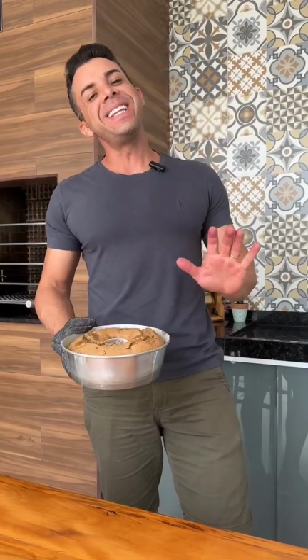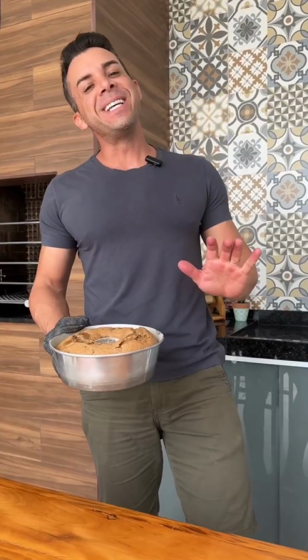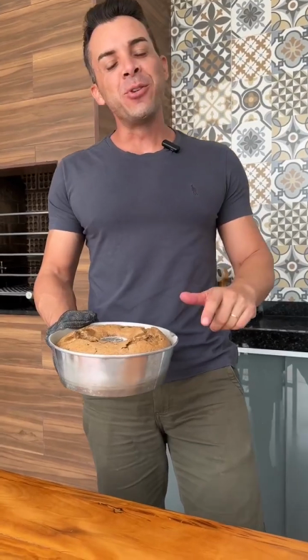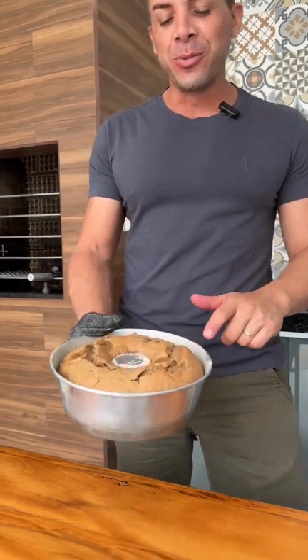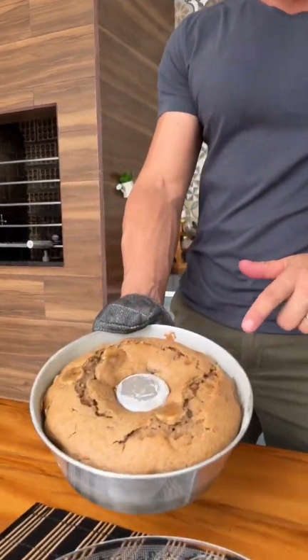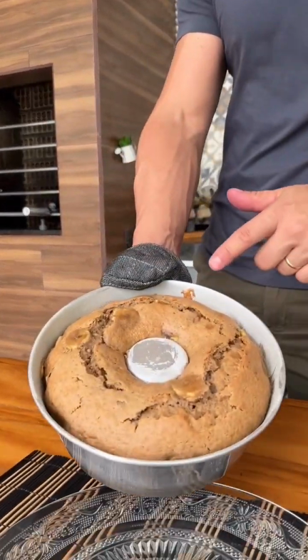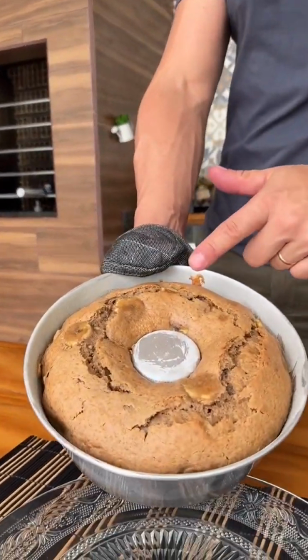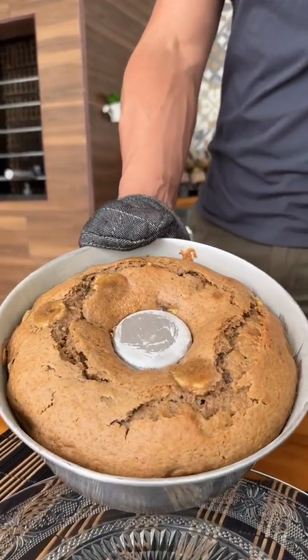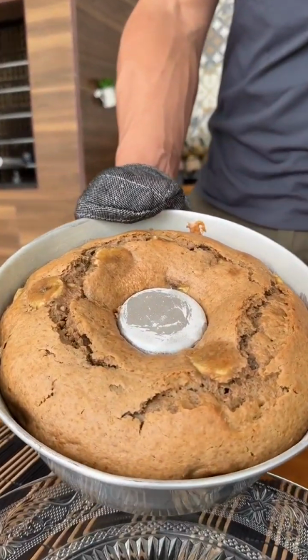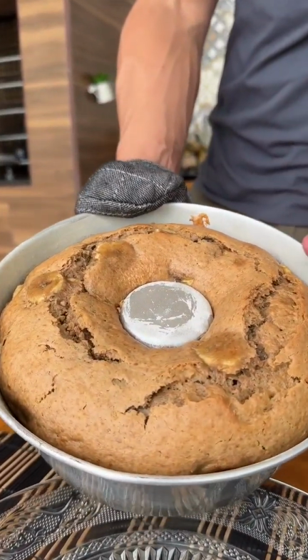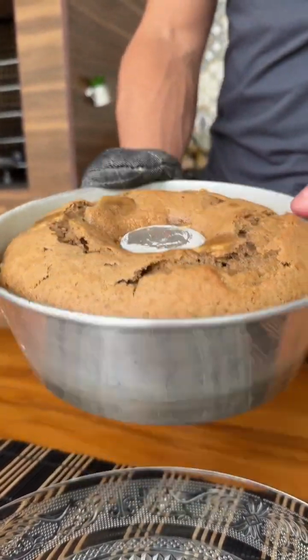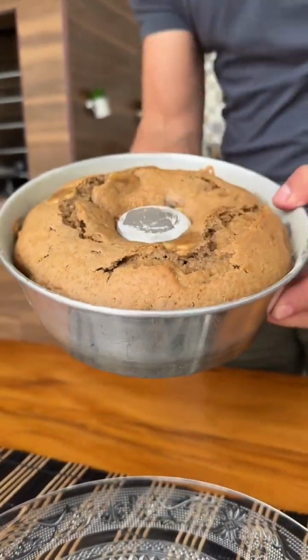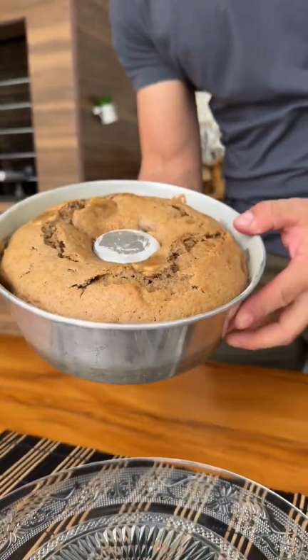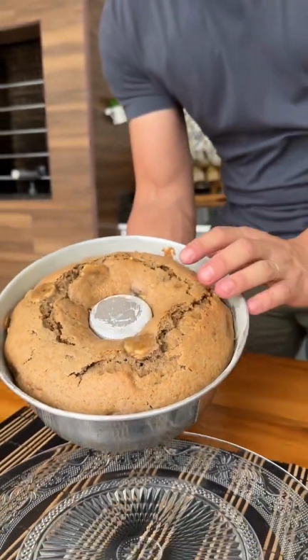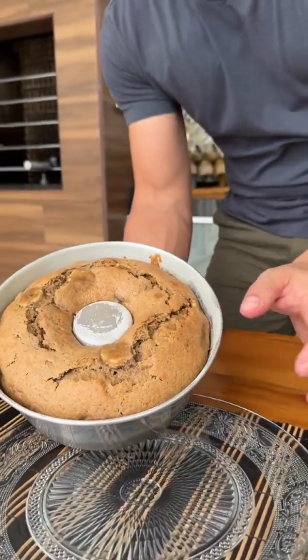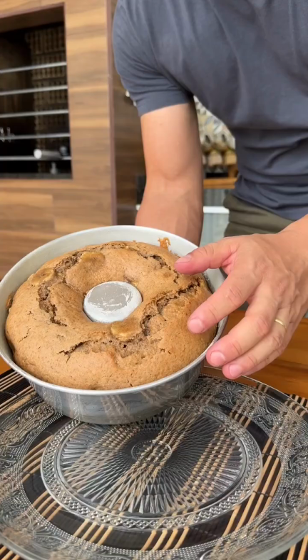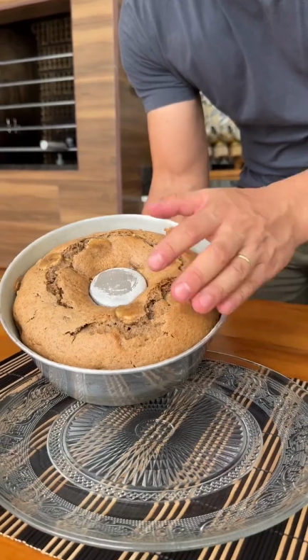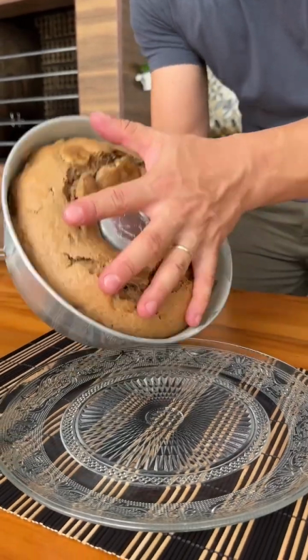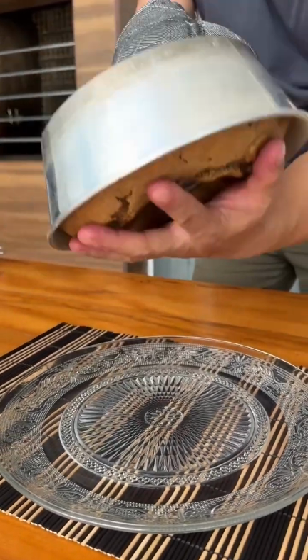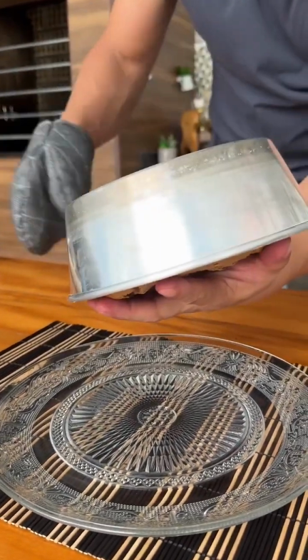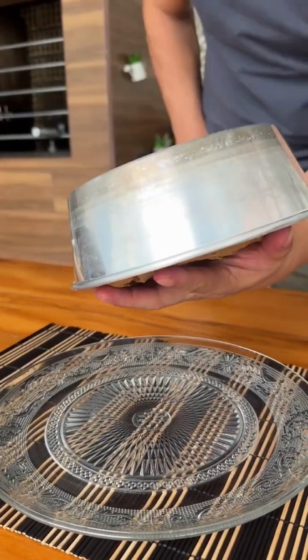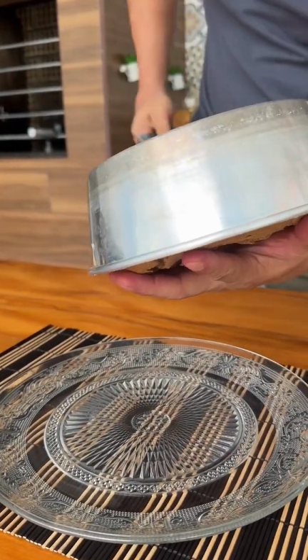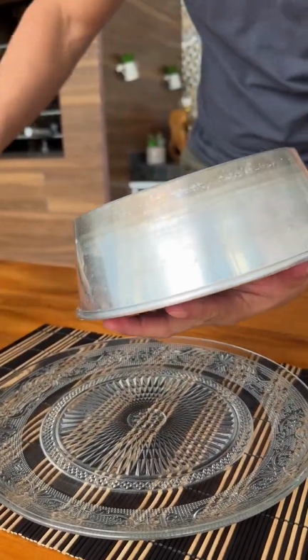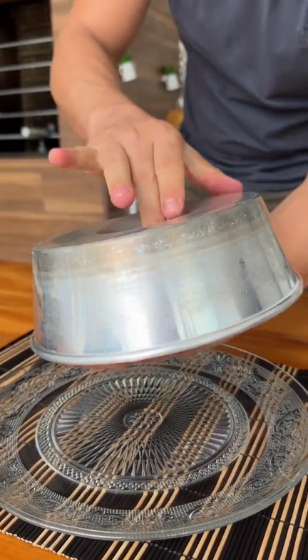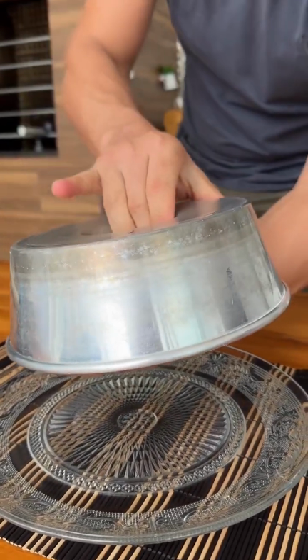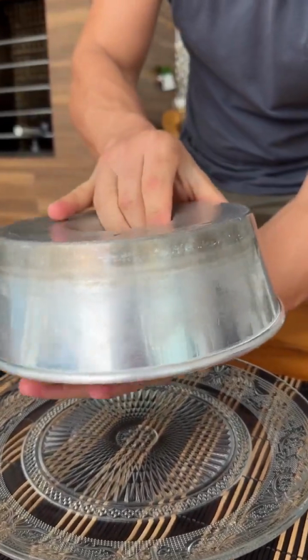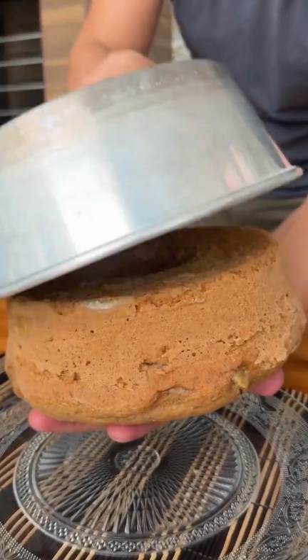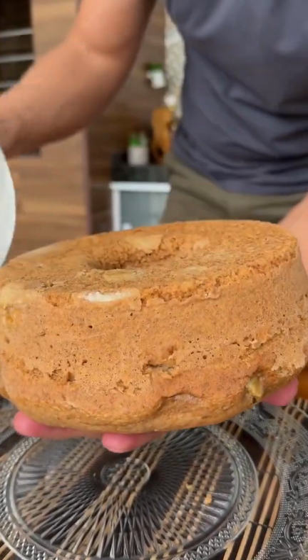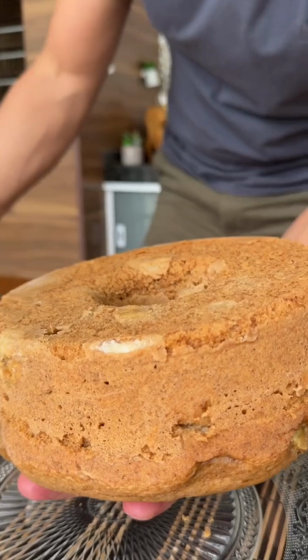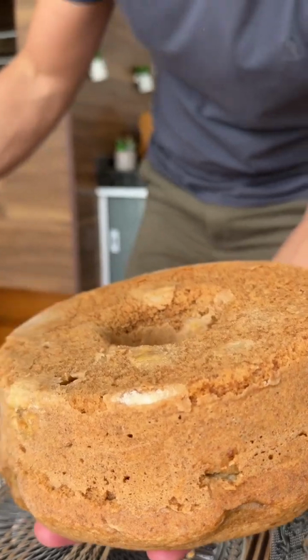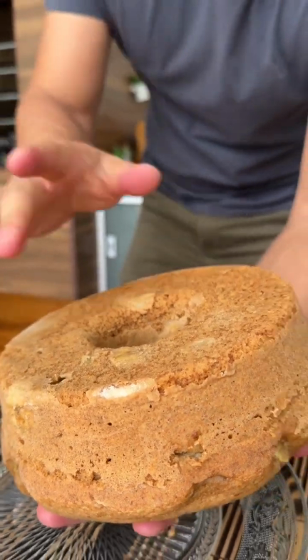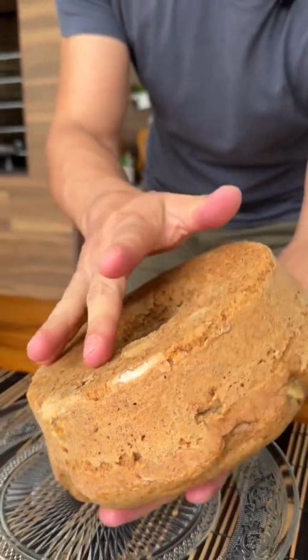Our banana peel cake is ready and look how beautiful it turned out. The smell is even more delicious now here at home. And I'm going to unmold this cake while it's still hot because I really want to try it.